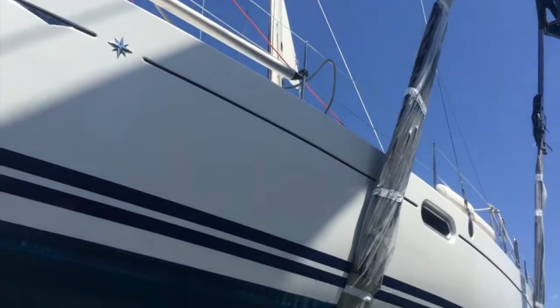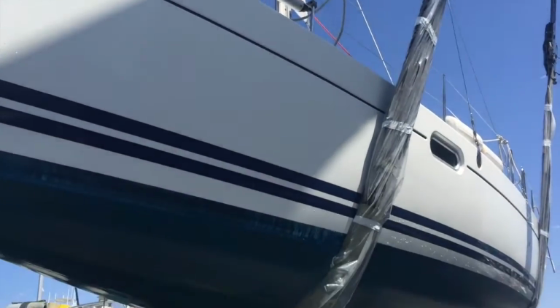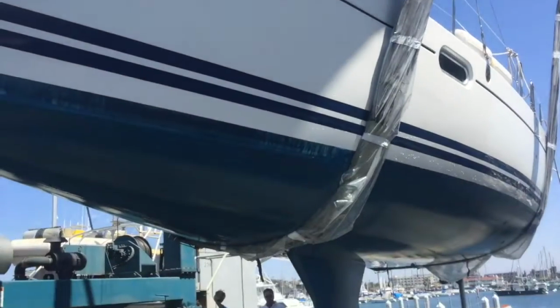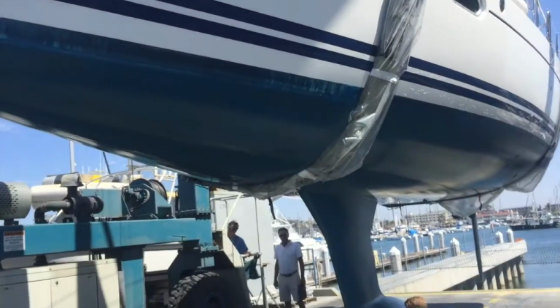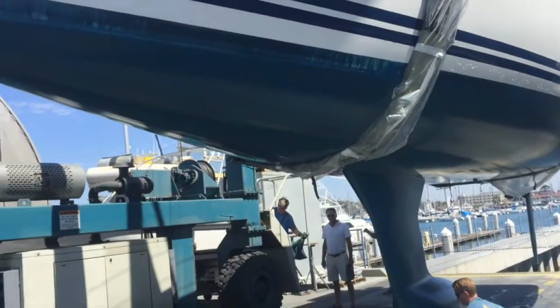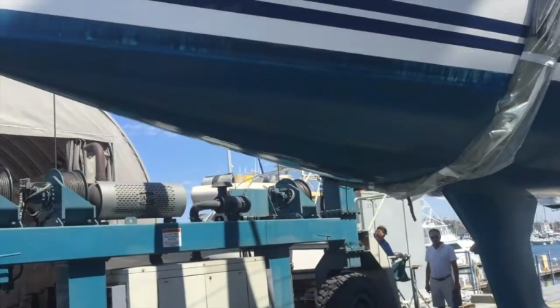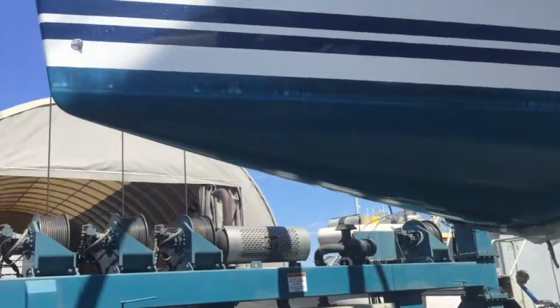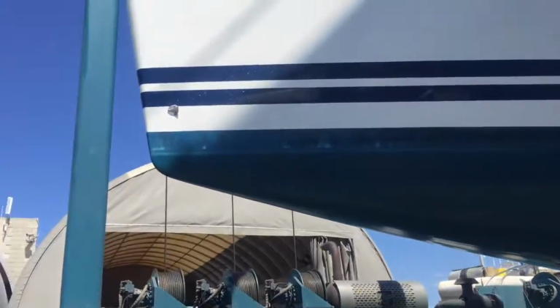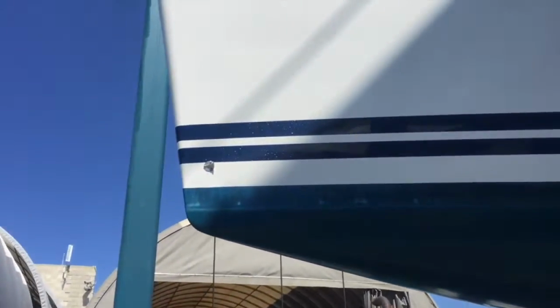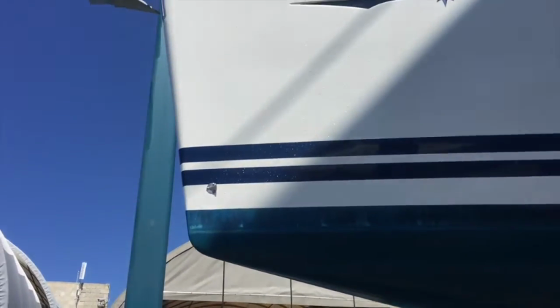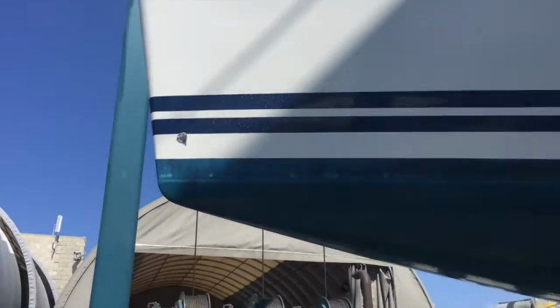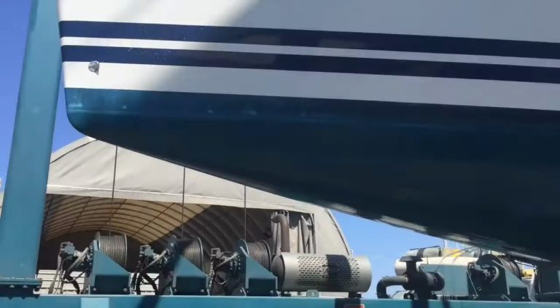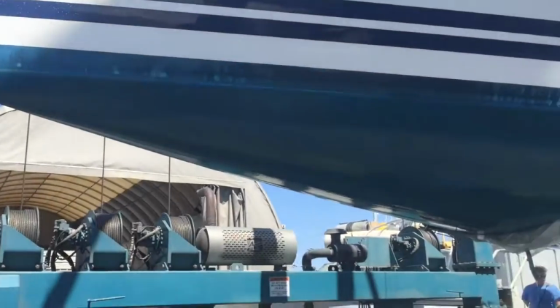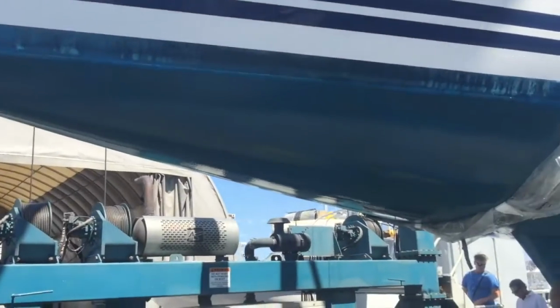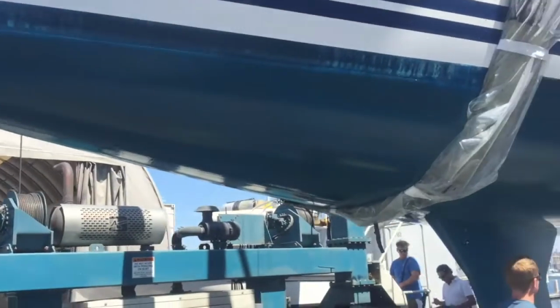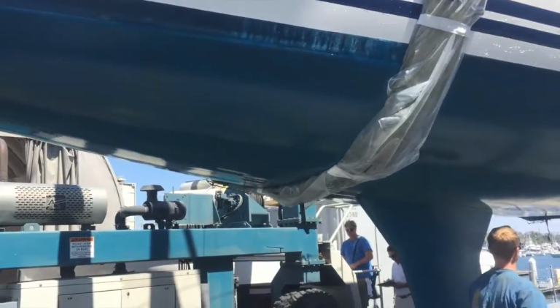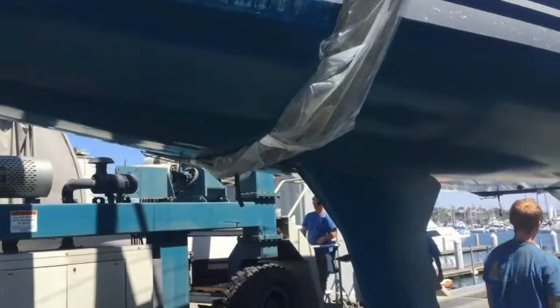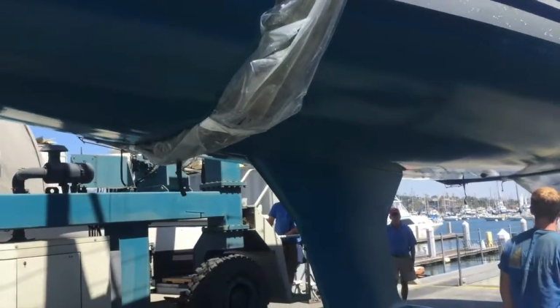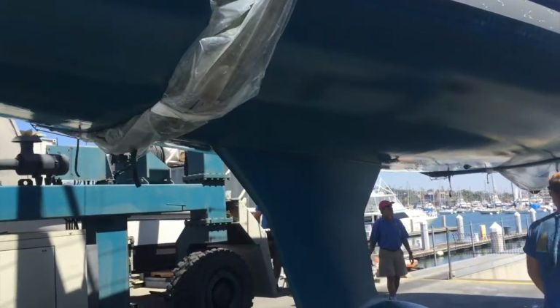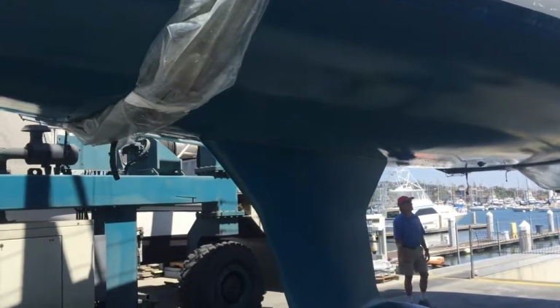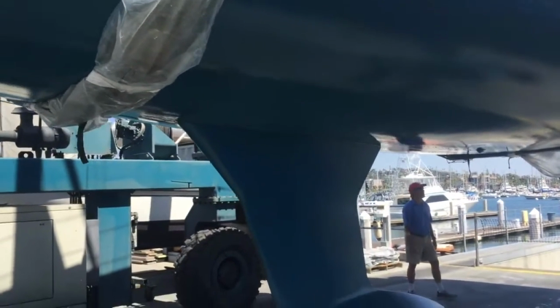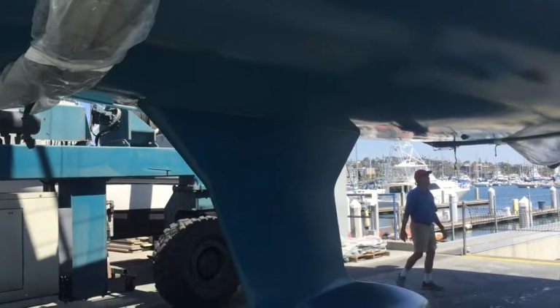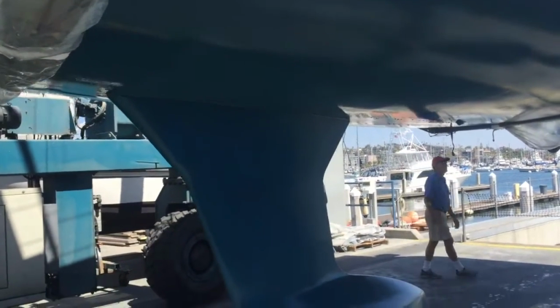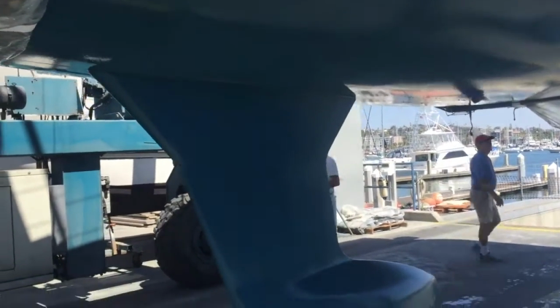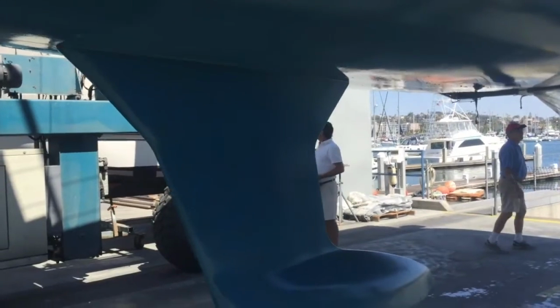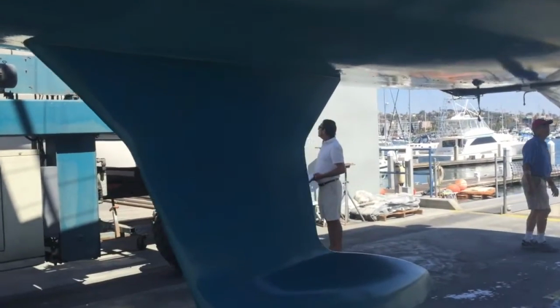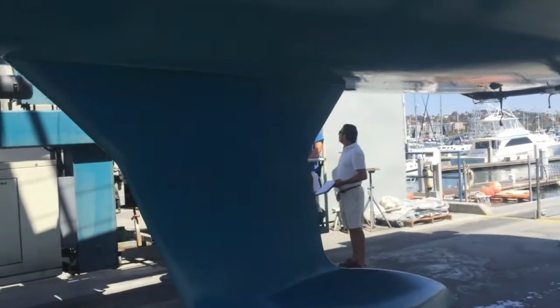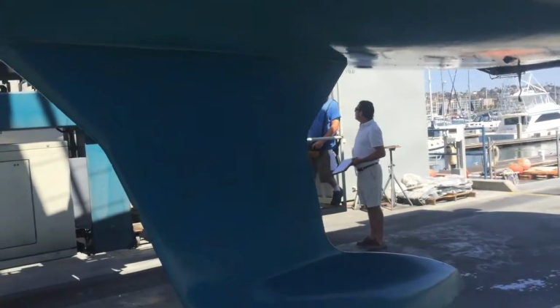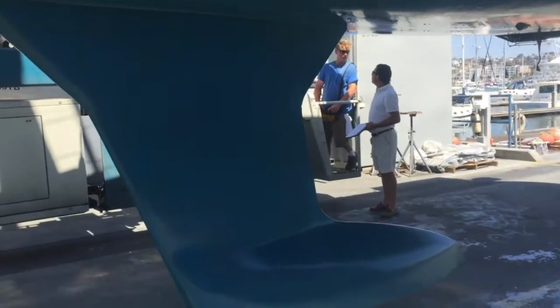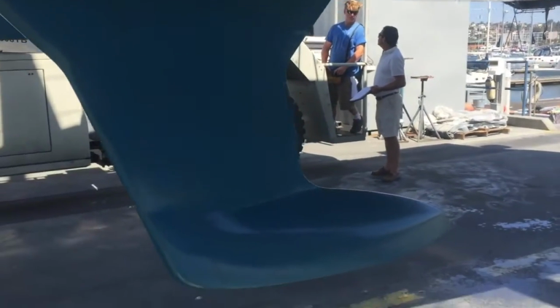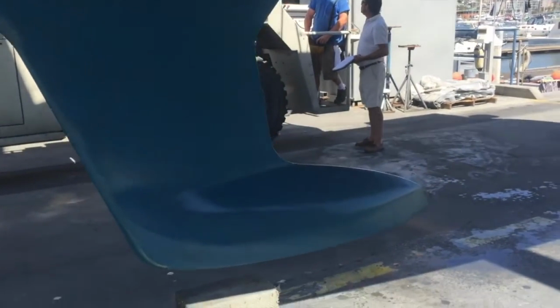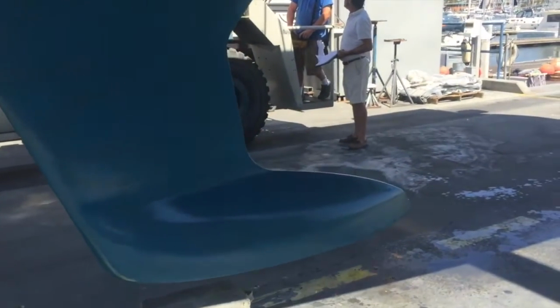This is a Mark Lombard design, and he has a really nice bow entry here that comes down to the keel. The keel itself is a fin keel with a bulb on the bottom of it.